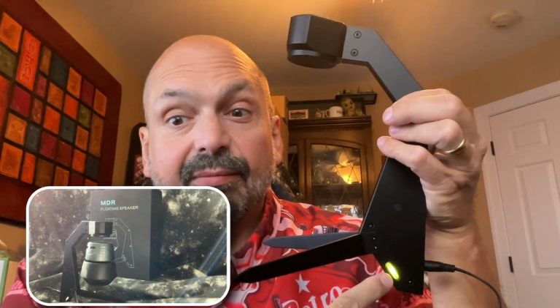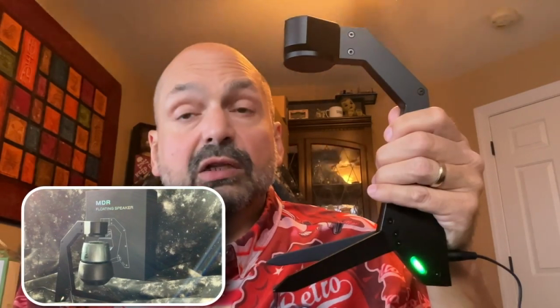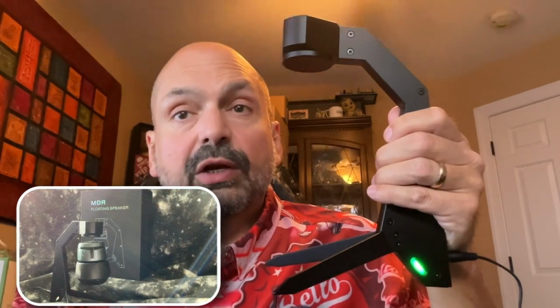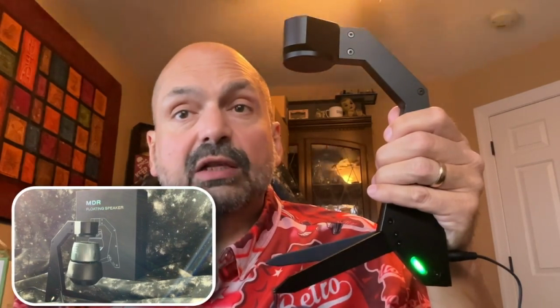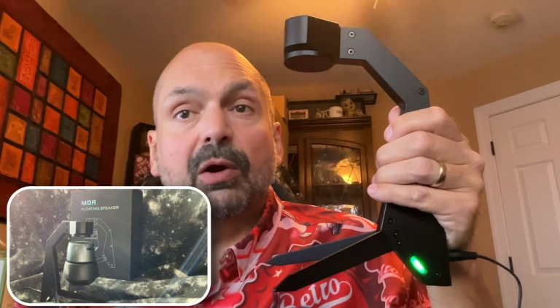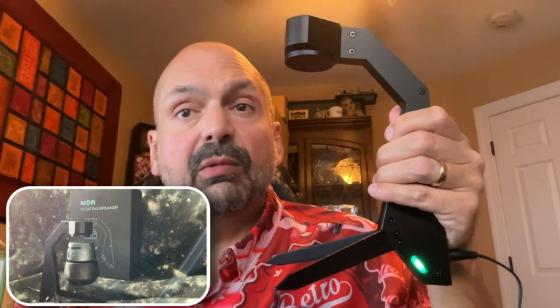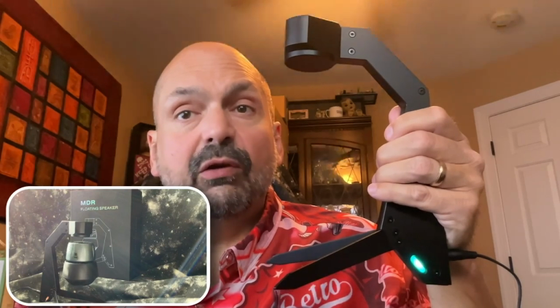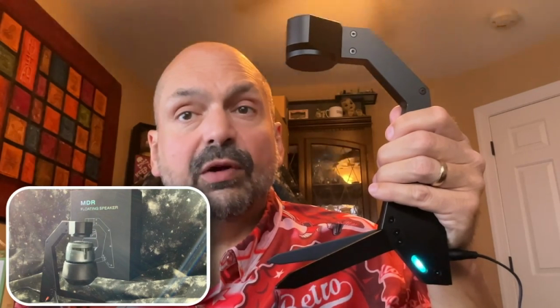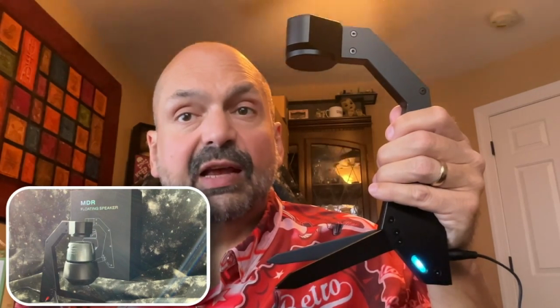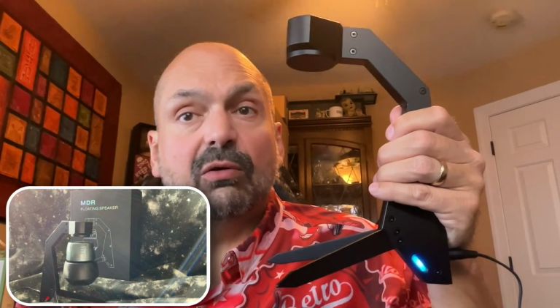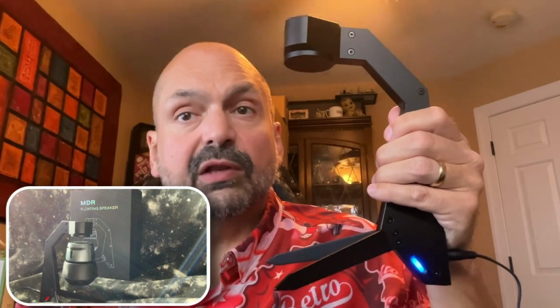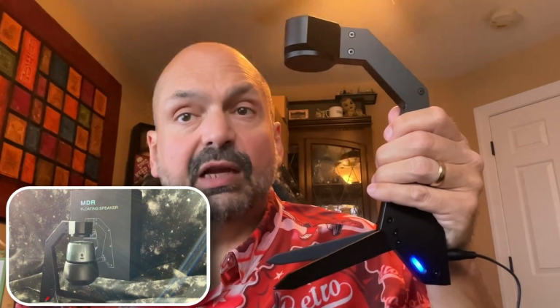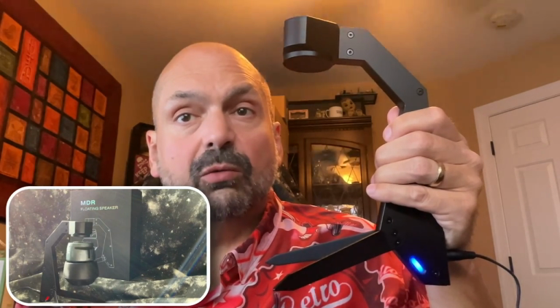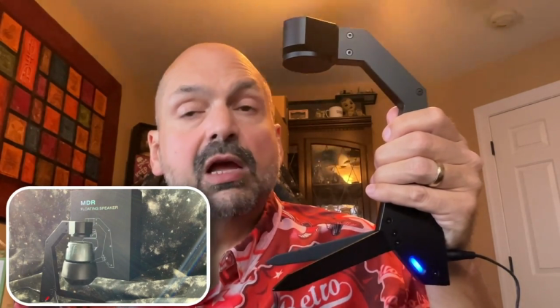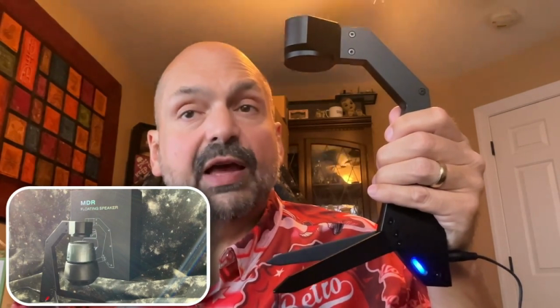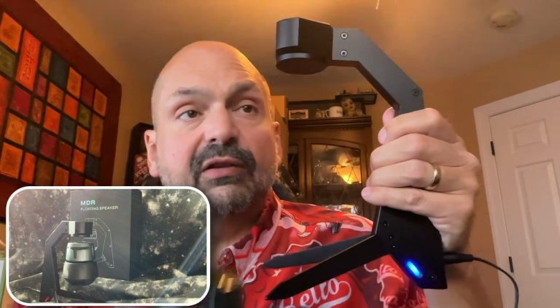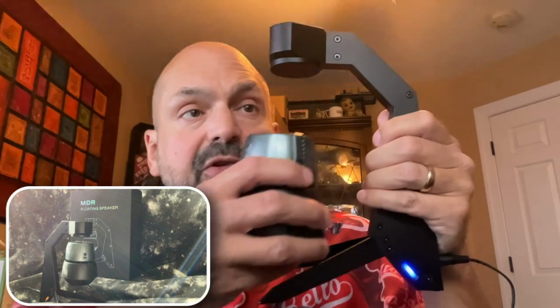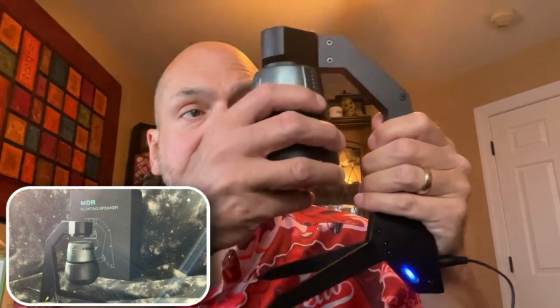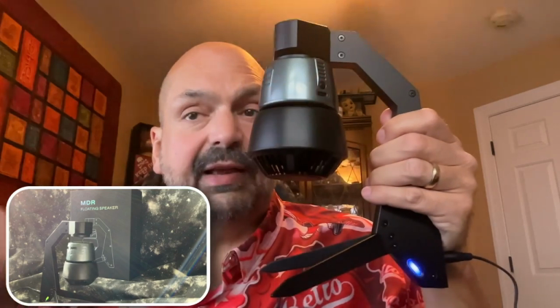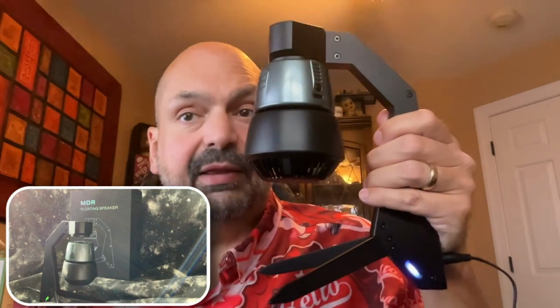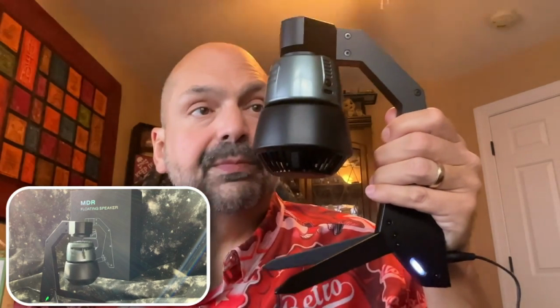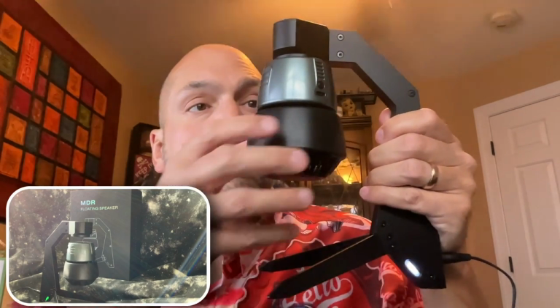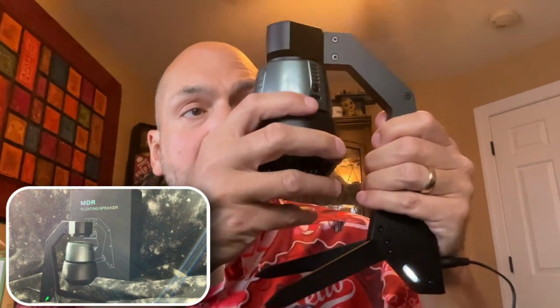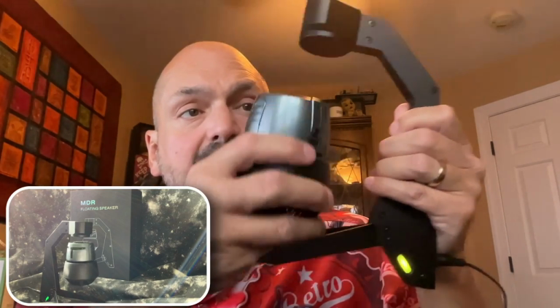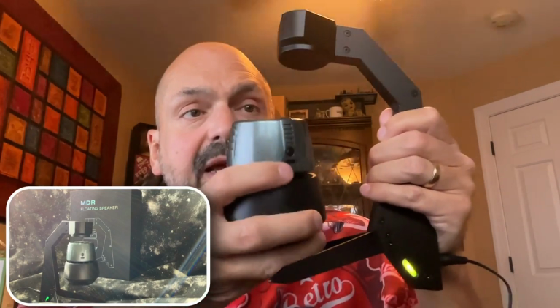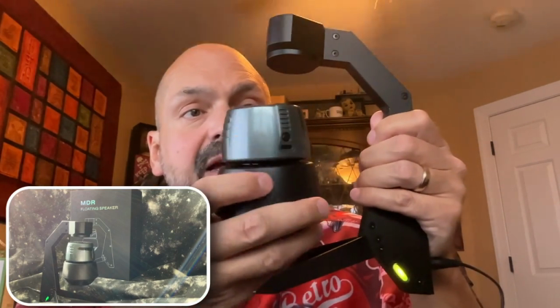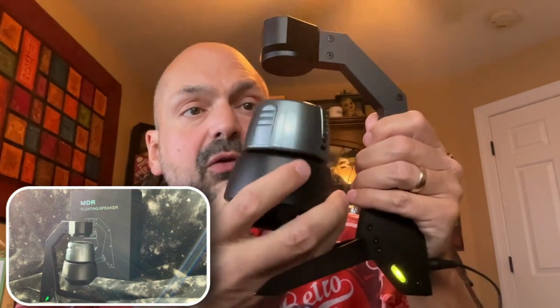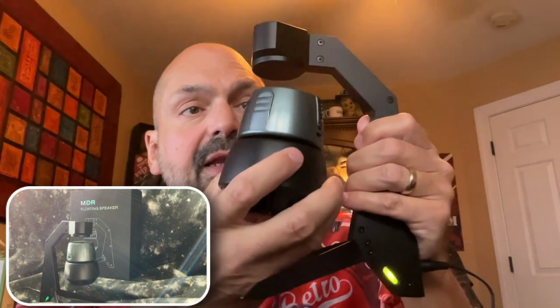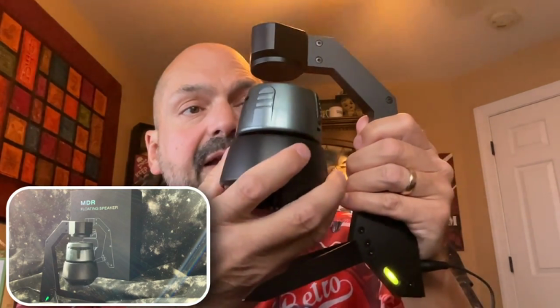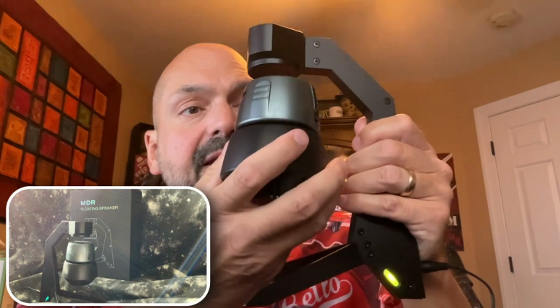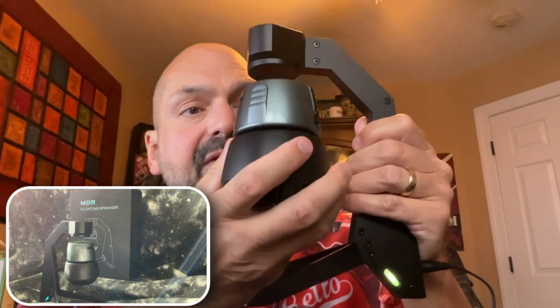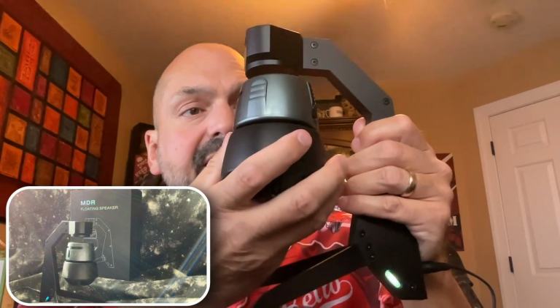They also include a transformer and you must use it with the stand in order for the levitation to work. Without it, the speaker just sticks to the top like that. If you have it plugged in, then you can guide it in and have it levitate.